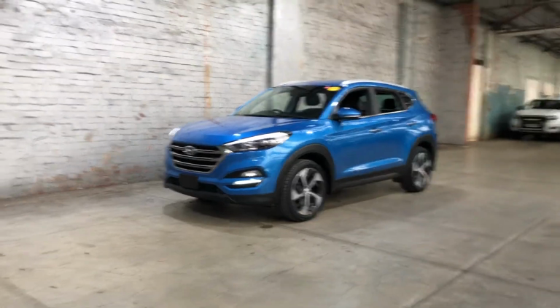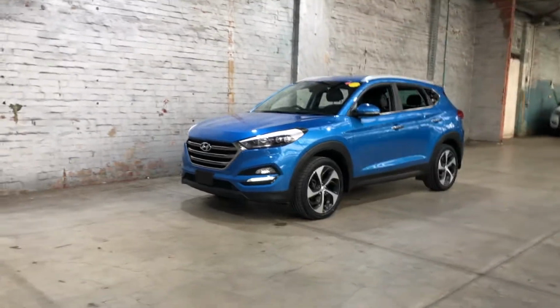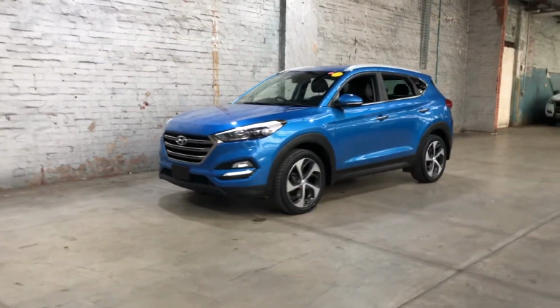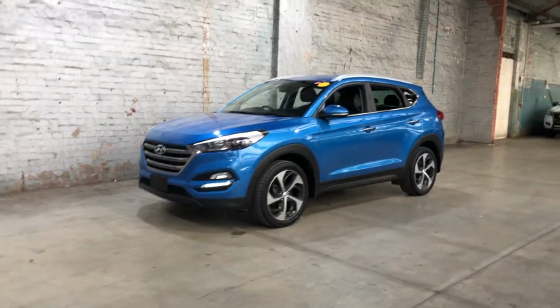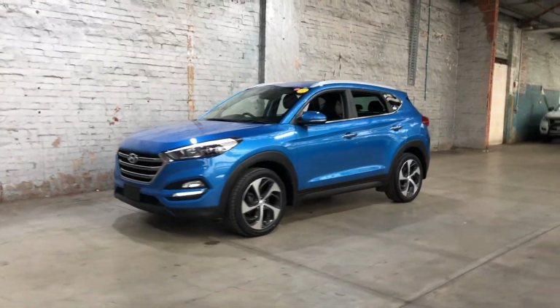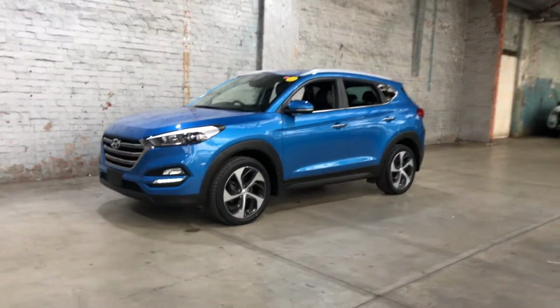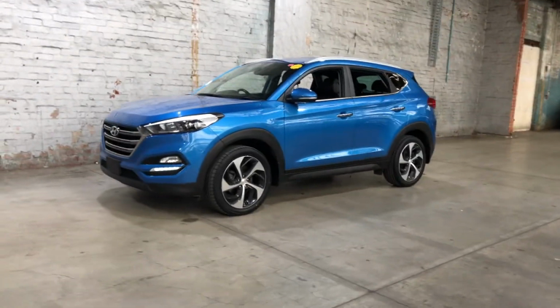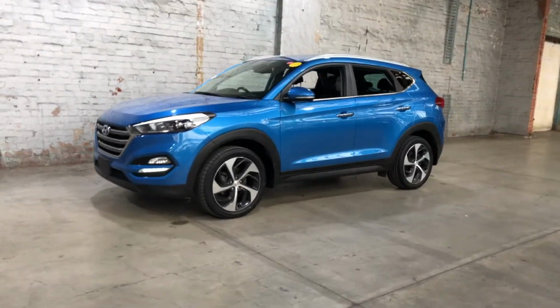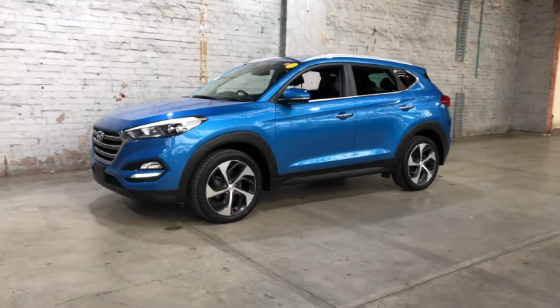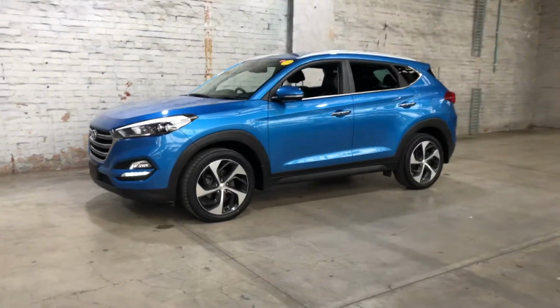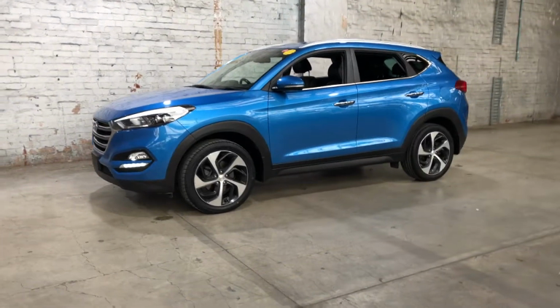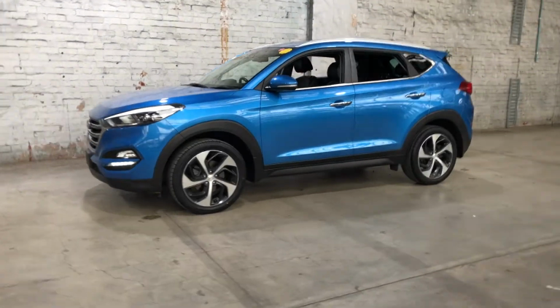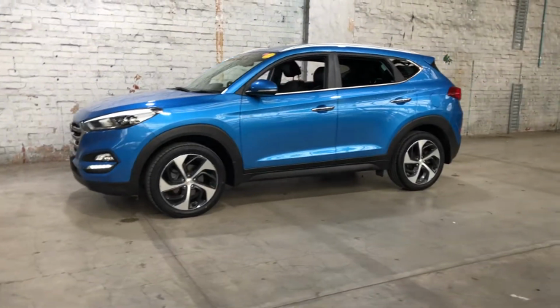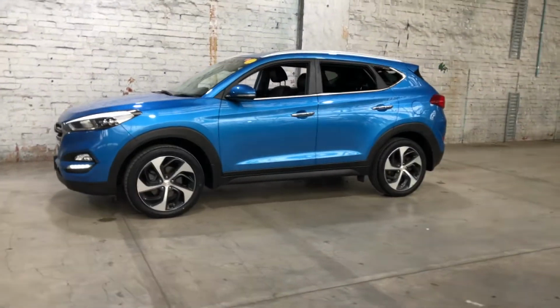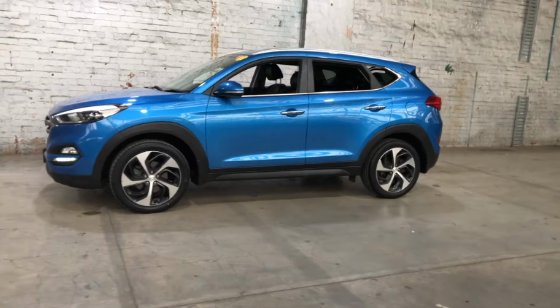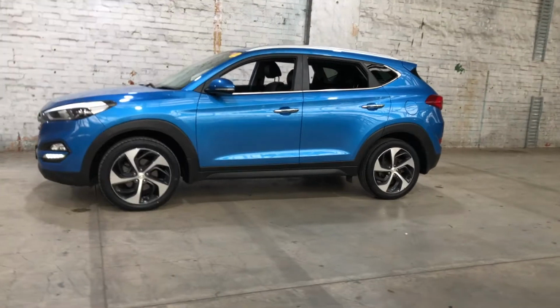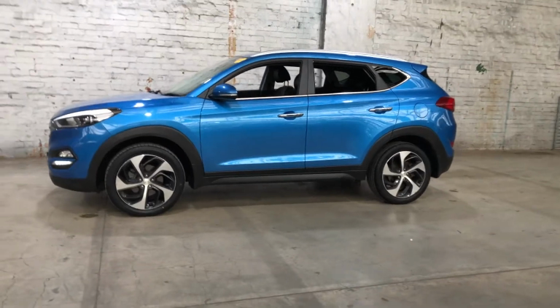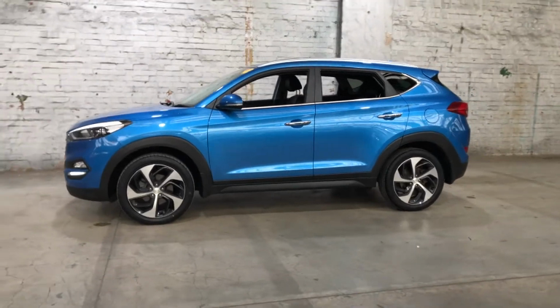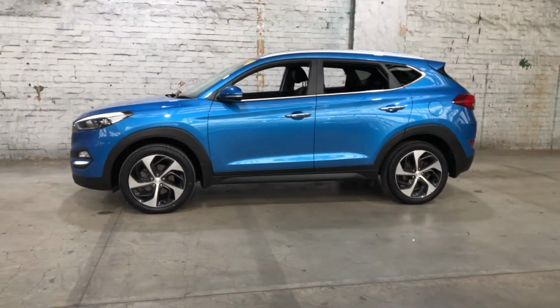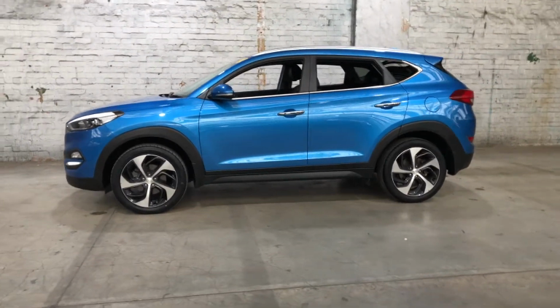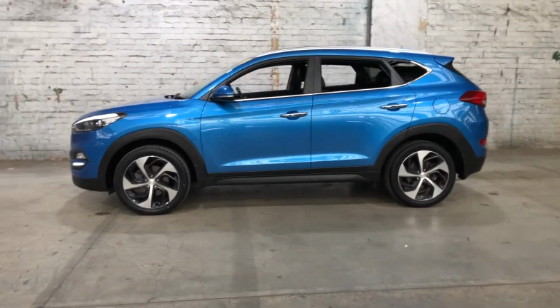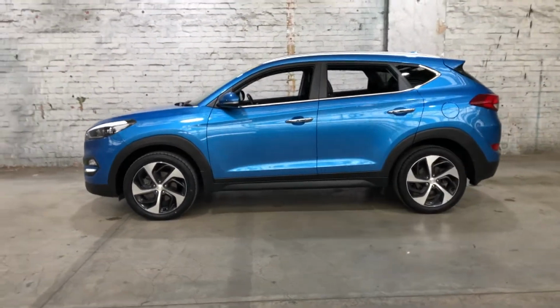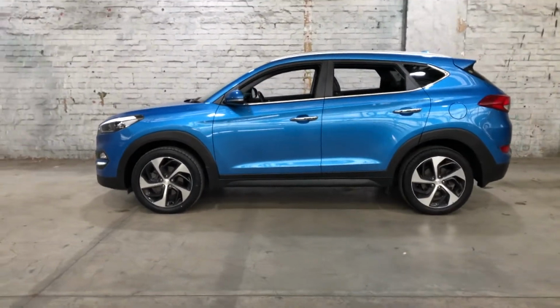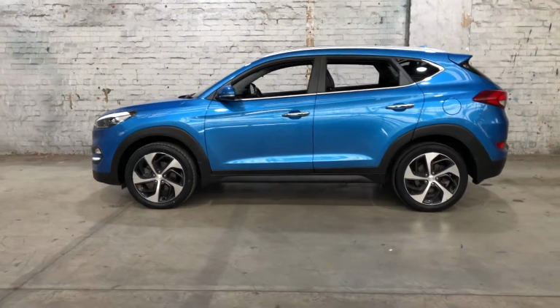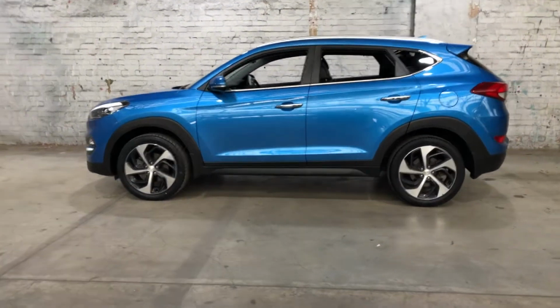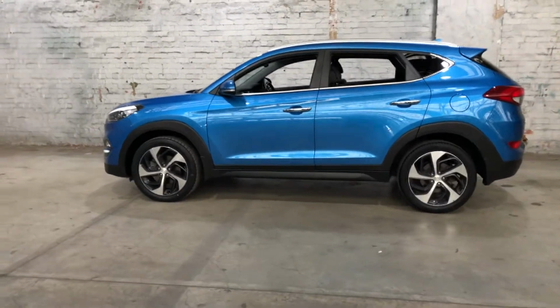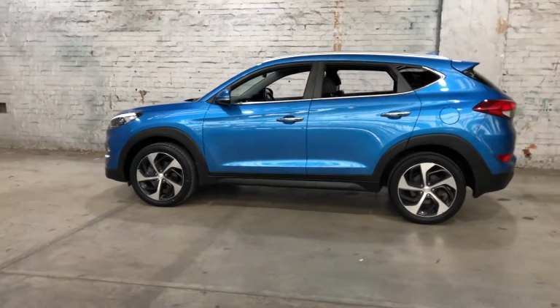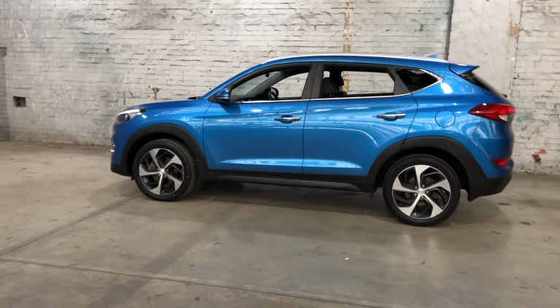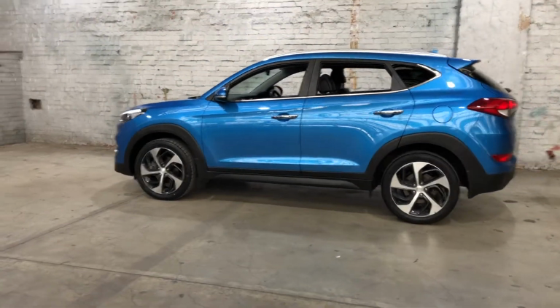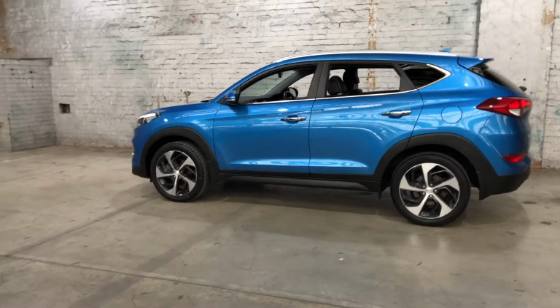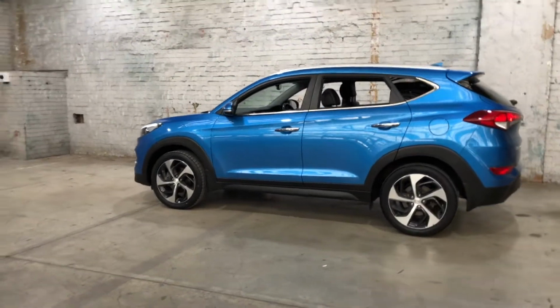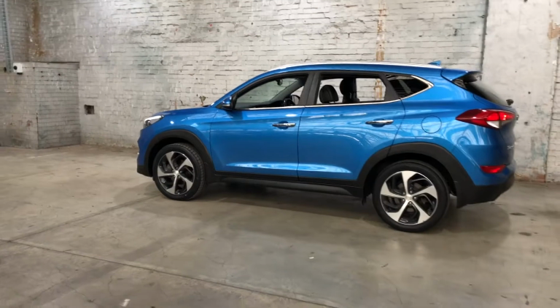Hi guys, thank you for your inquiry on our 2017 Hyundai Tucson. This Tucson is powered by a 2.0-litre engine with a fuel efficiency of just 7.9 litres per 100km.